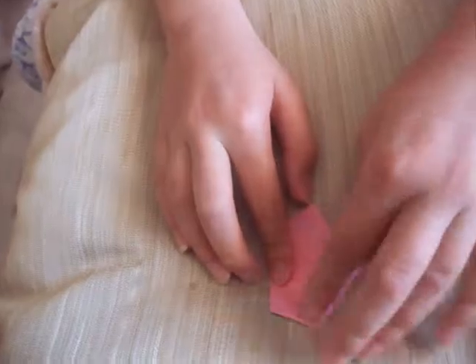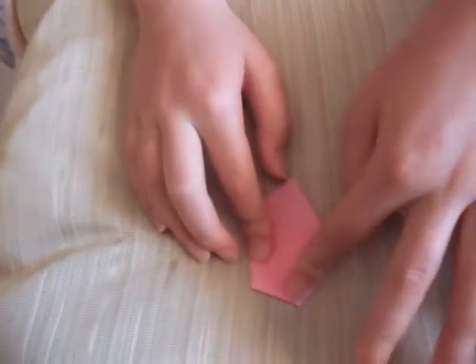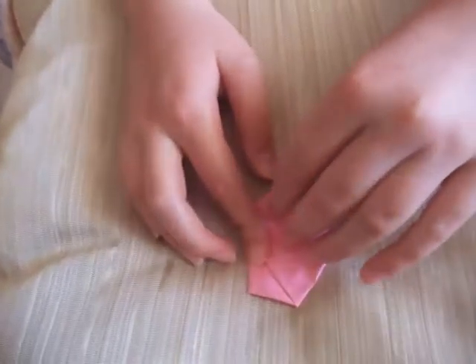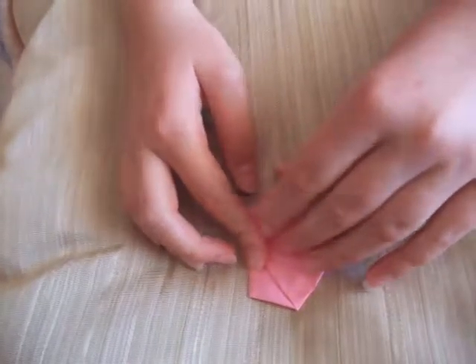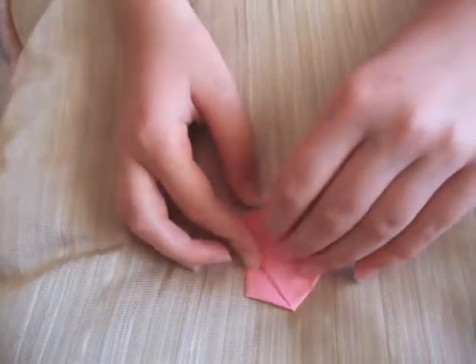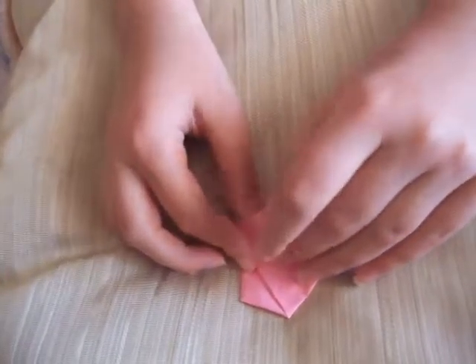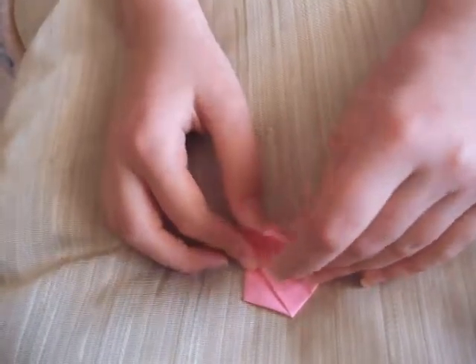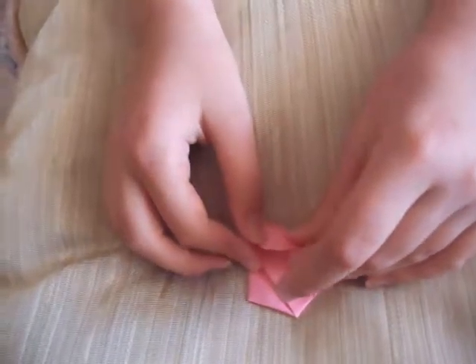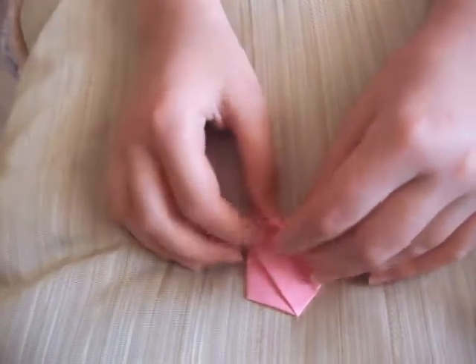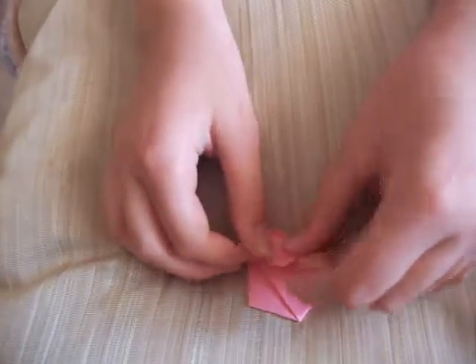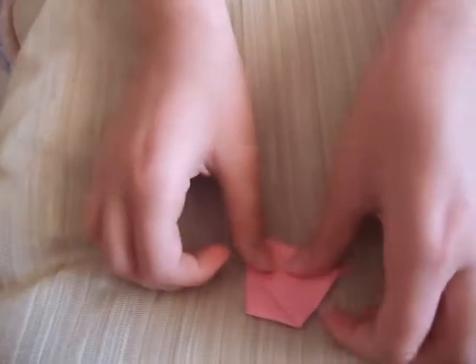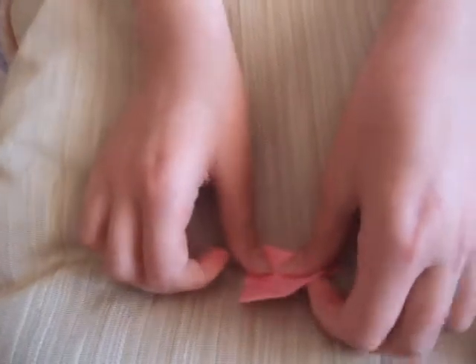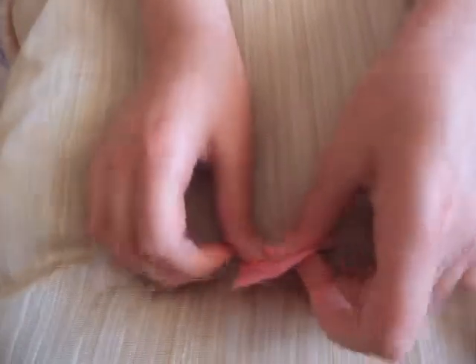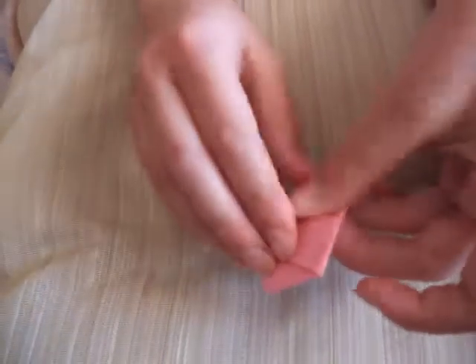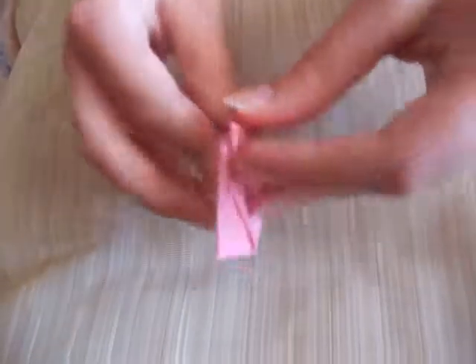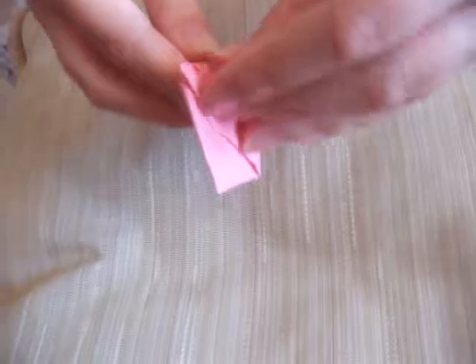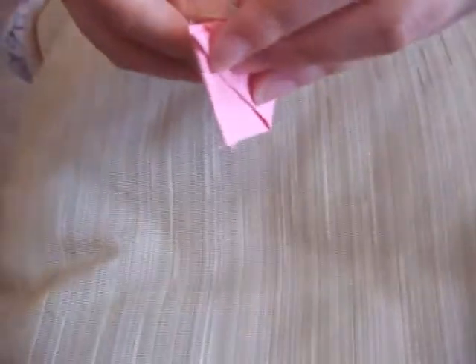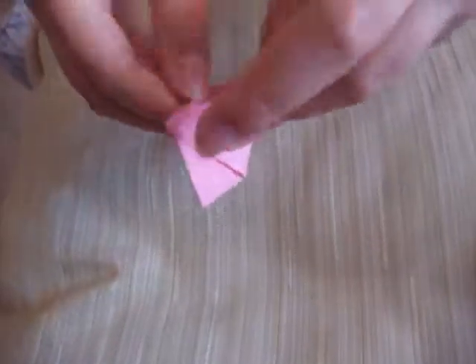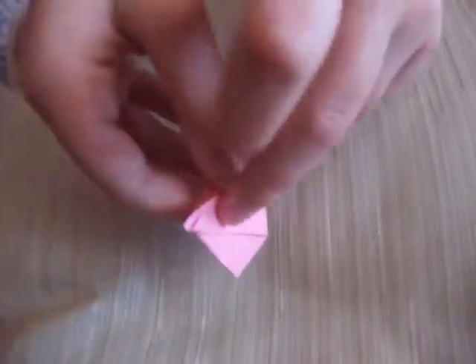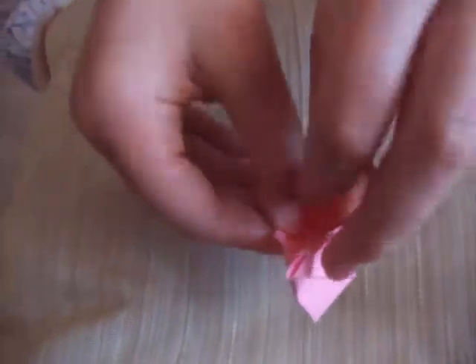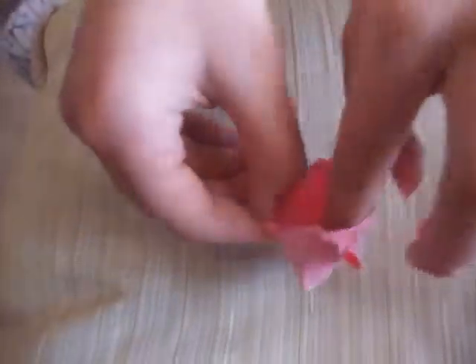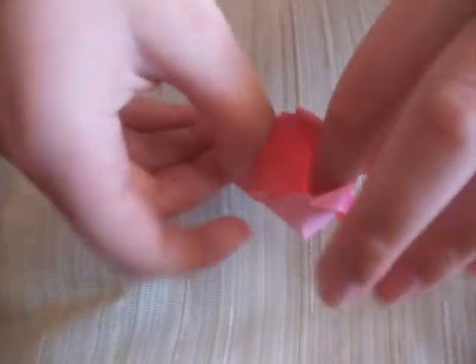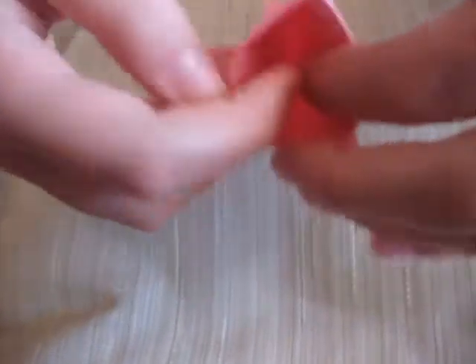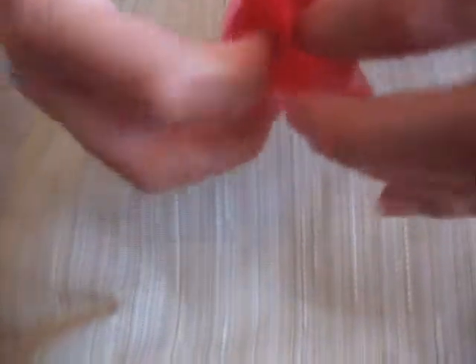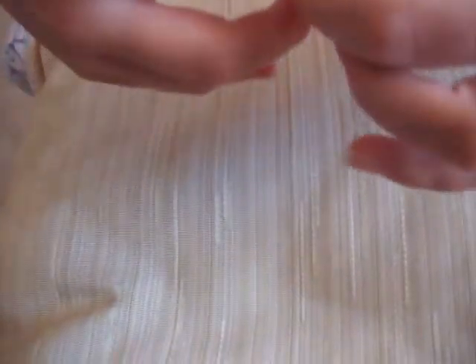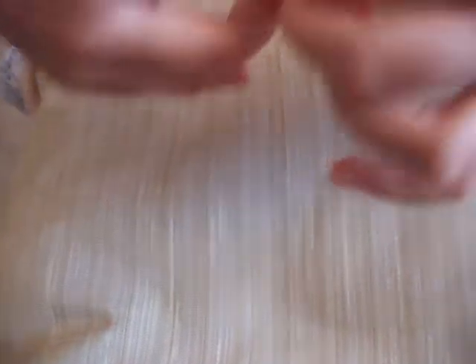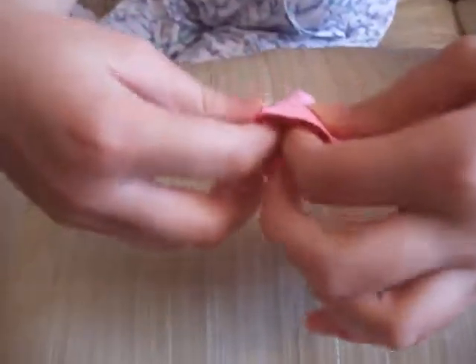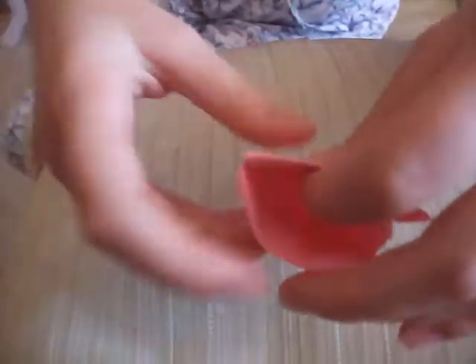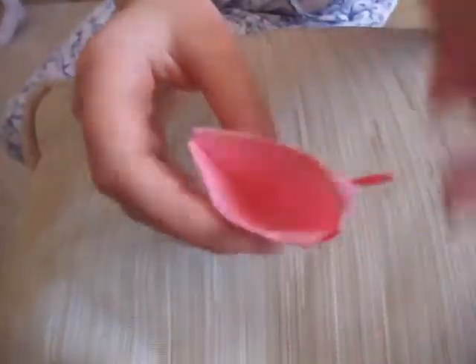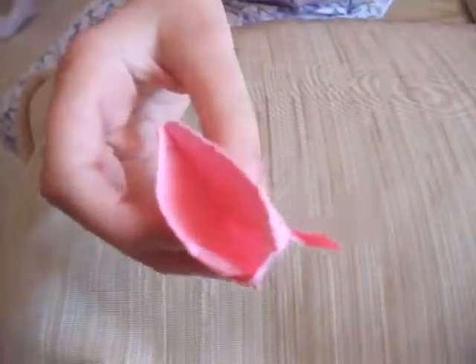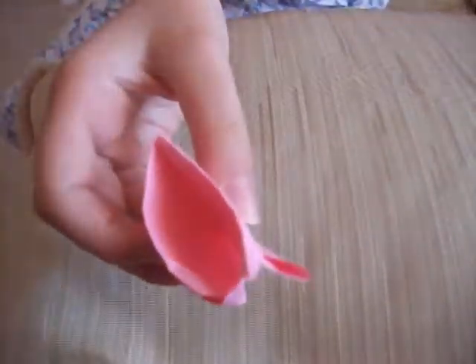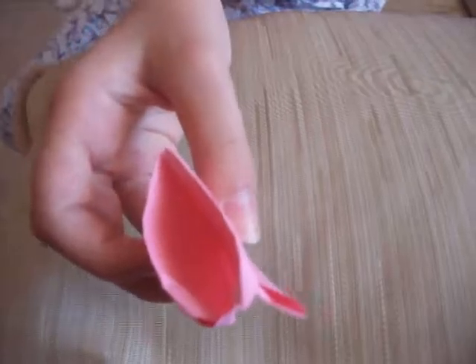Open it up with your fingers, and there you go — a cup! Thank you and goodbye.